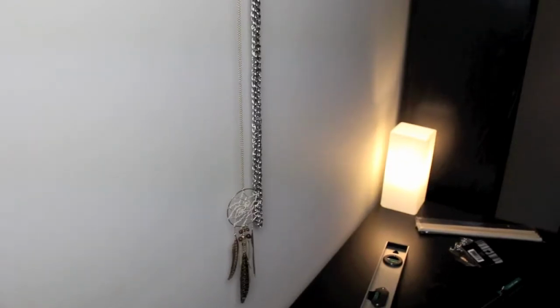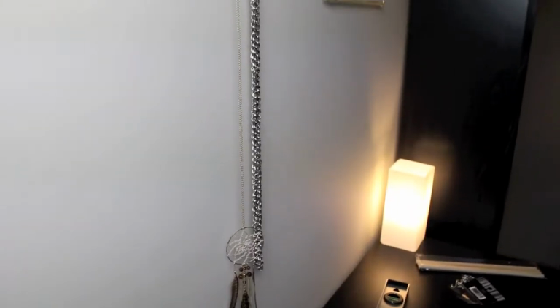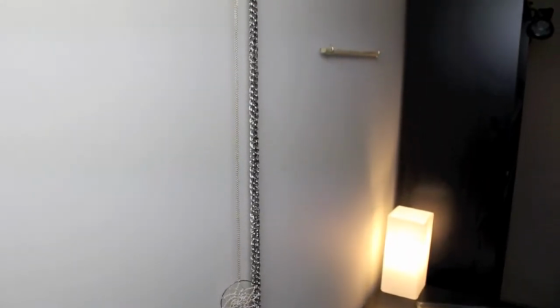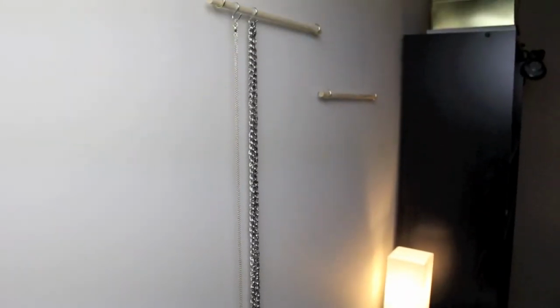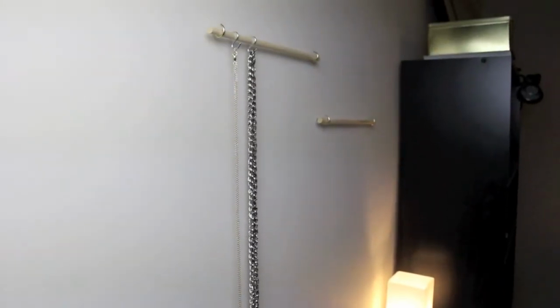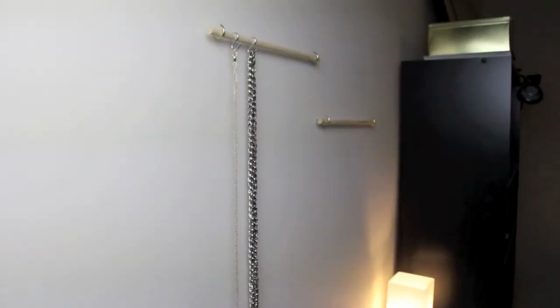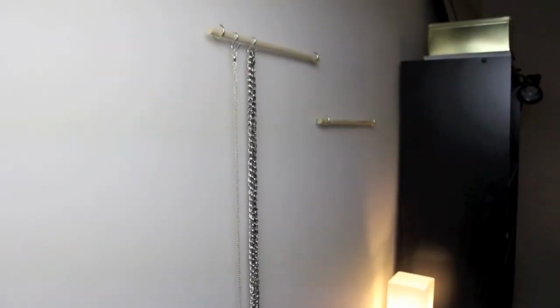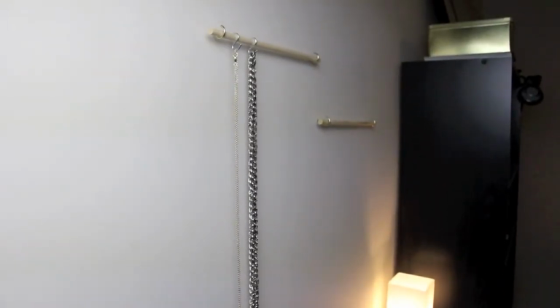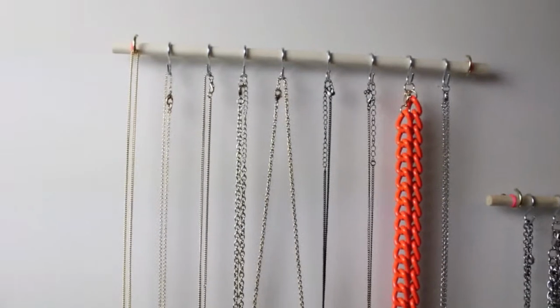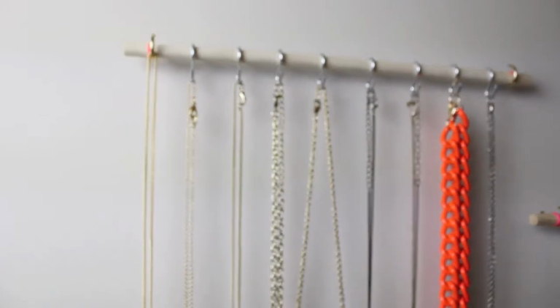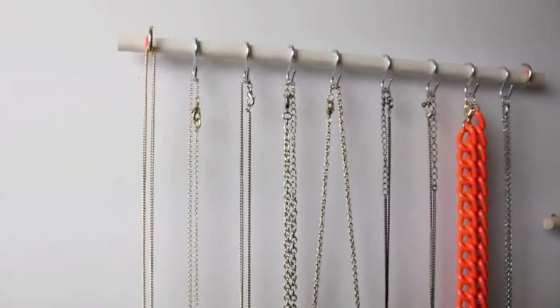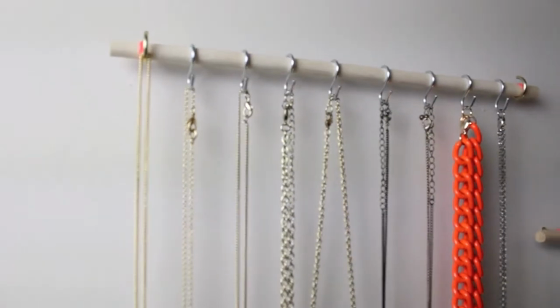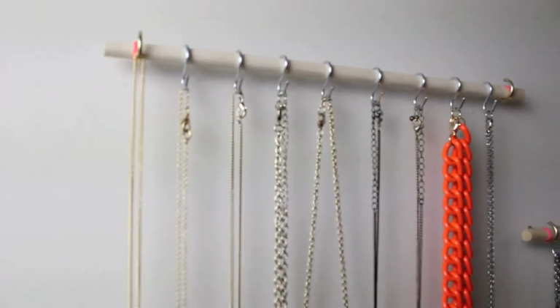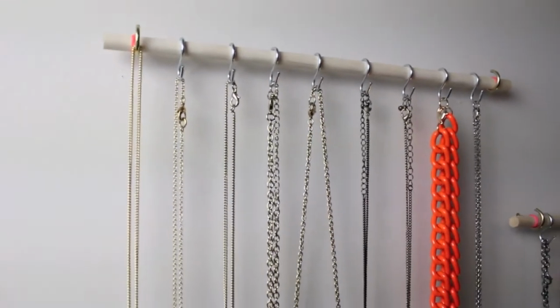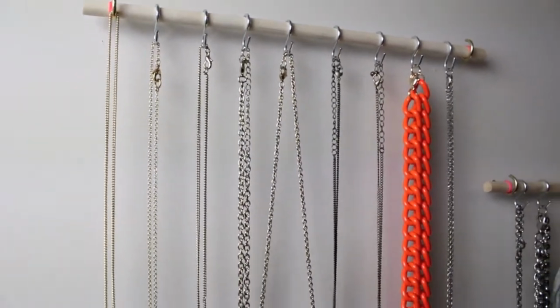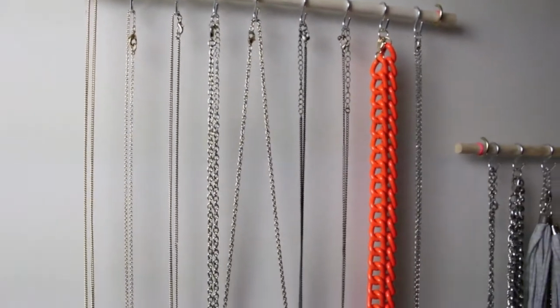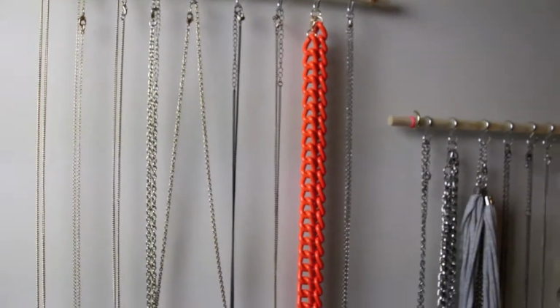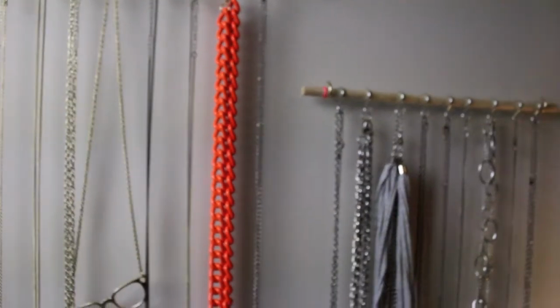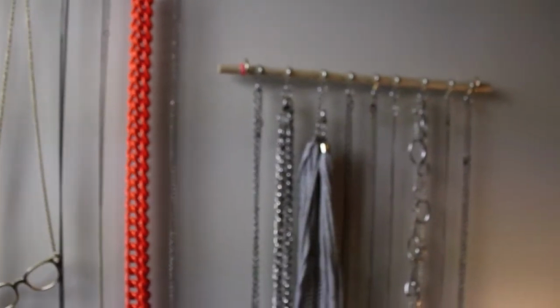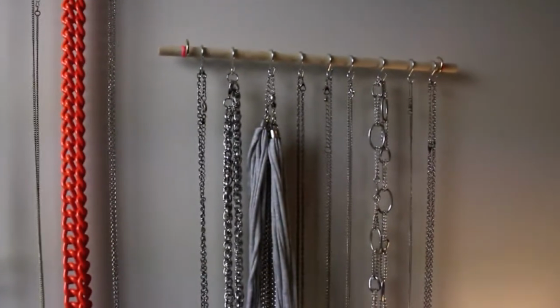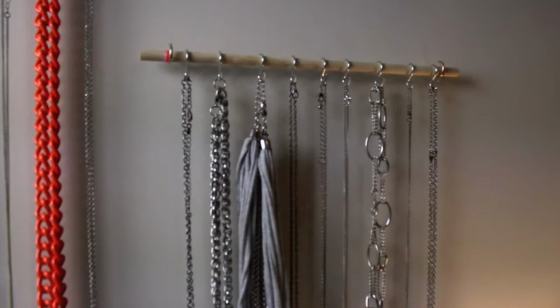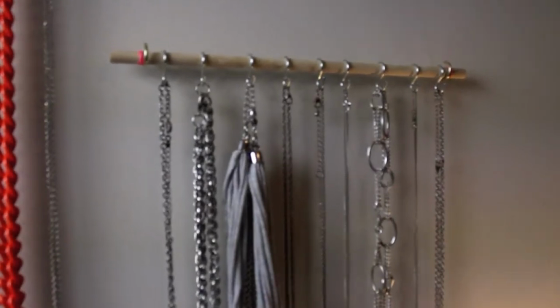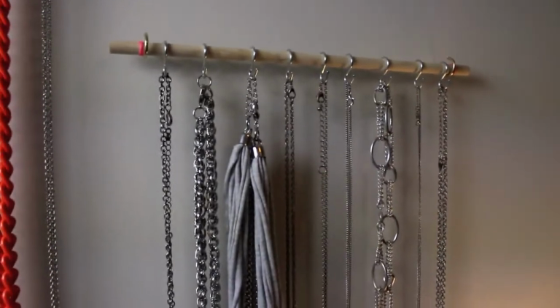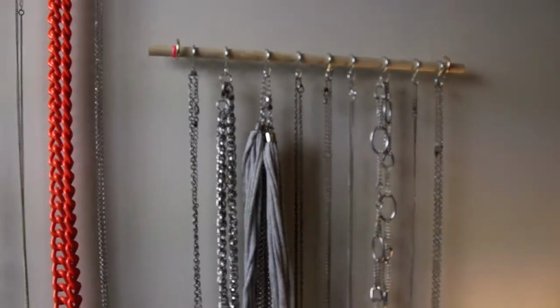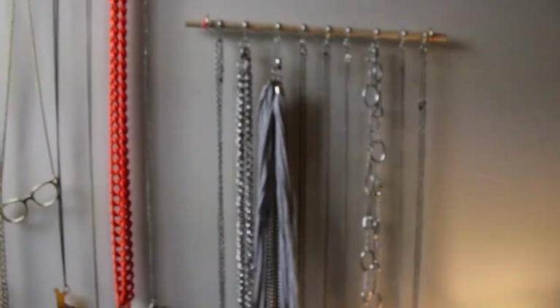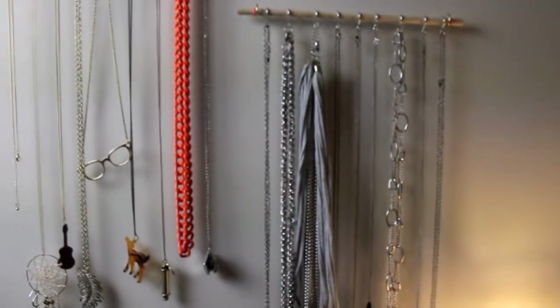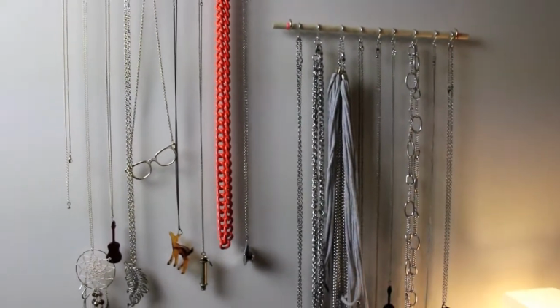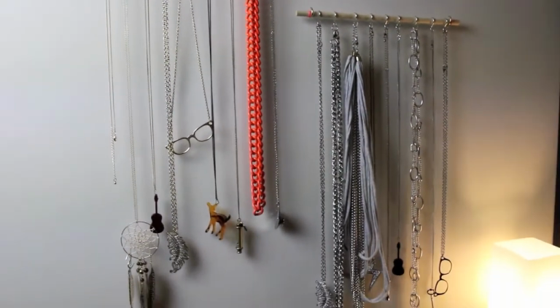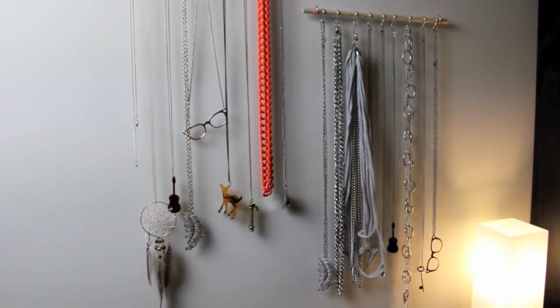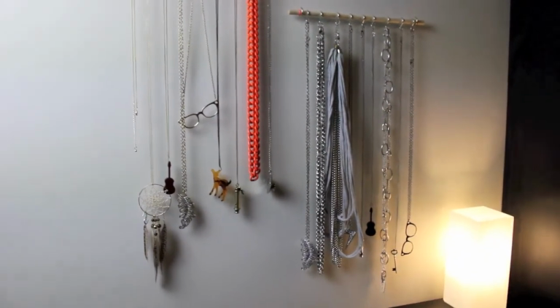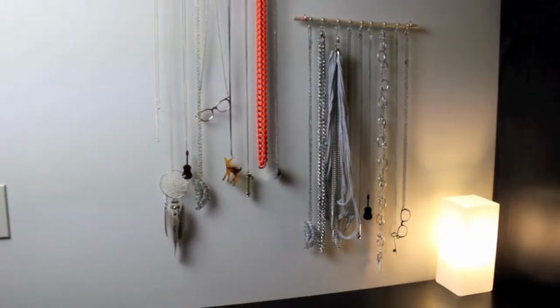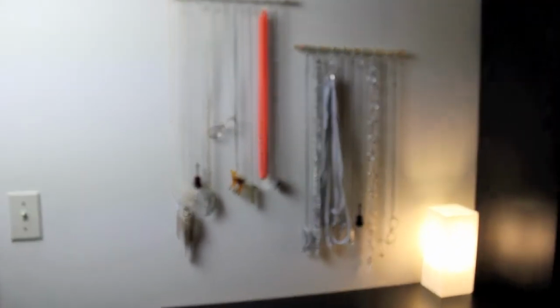And there you have it — just take your S-hooks and hang your necklaces off of them. As a last note, on the ends you'll notice something orange. It's actually just an orange elastic I added so that the necklaces wouldn't slip off the hooks.